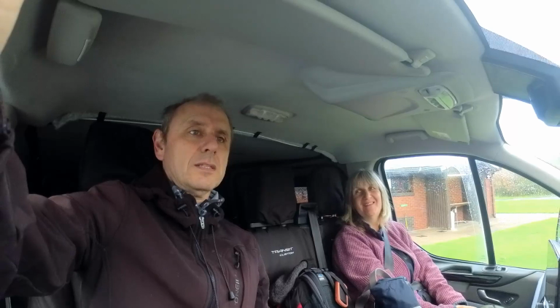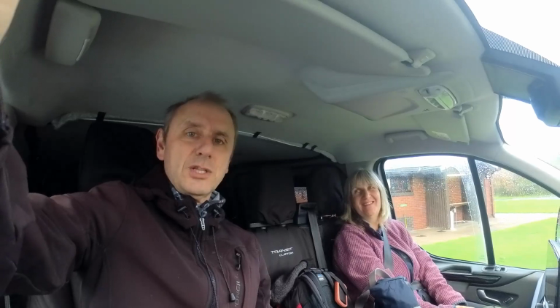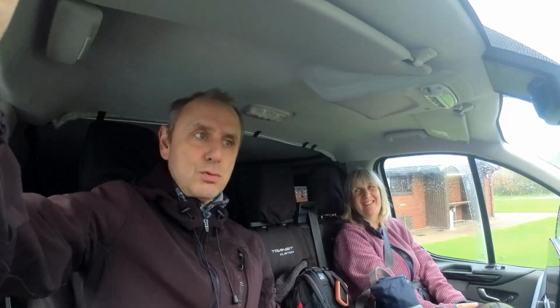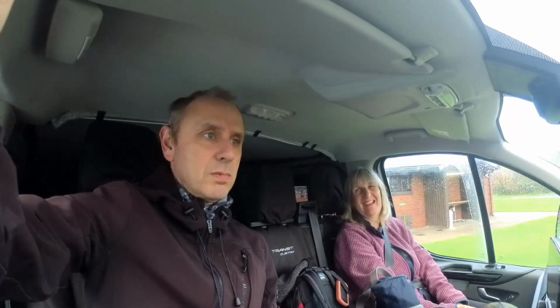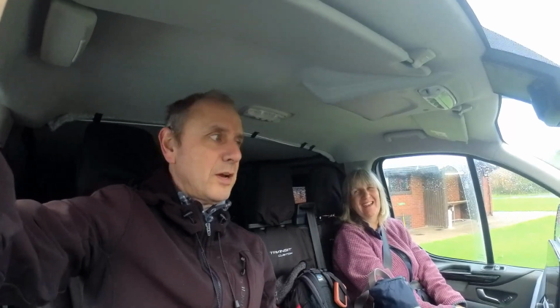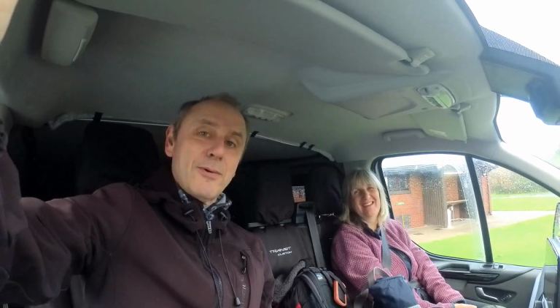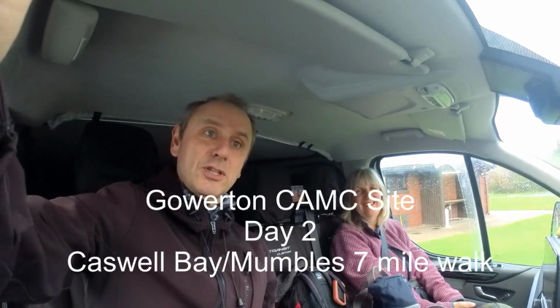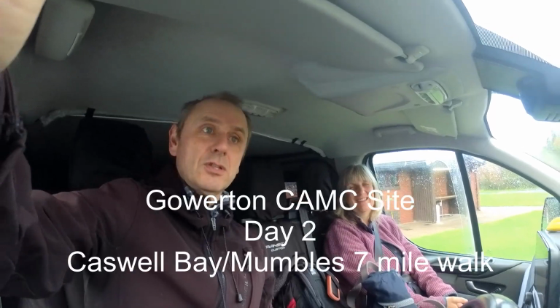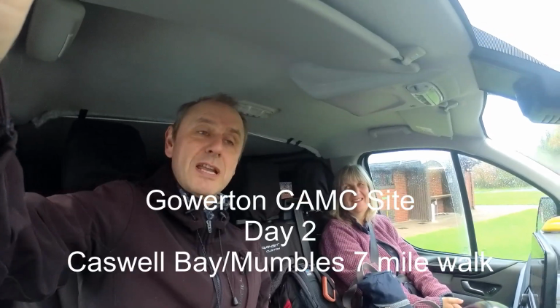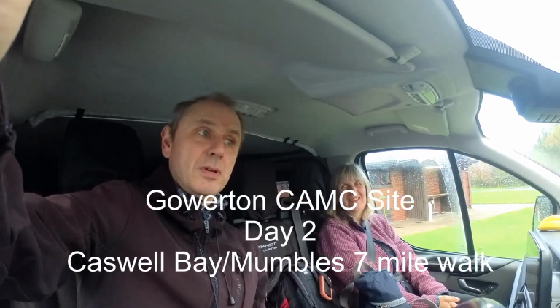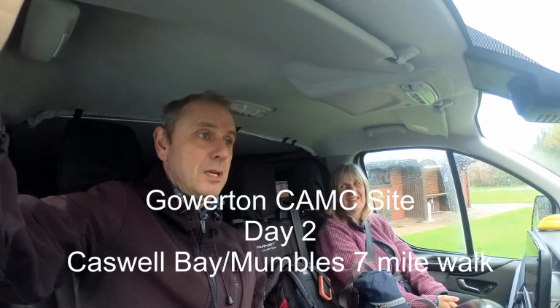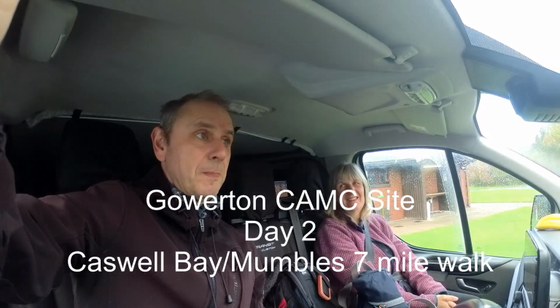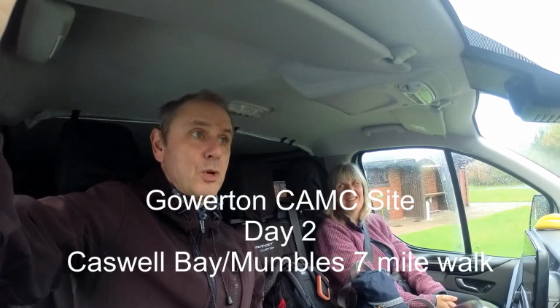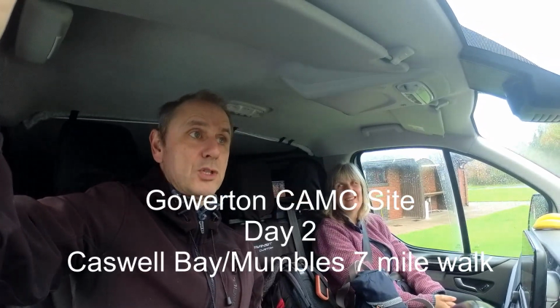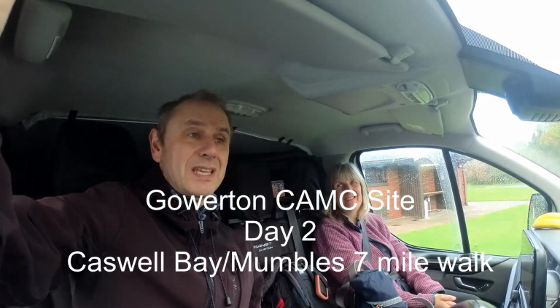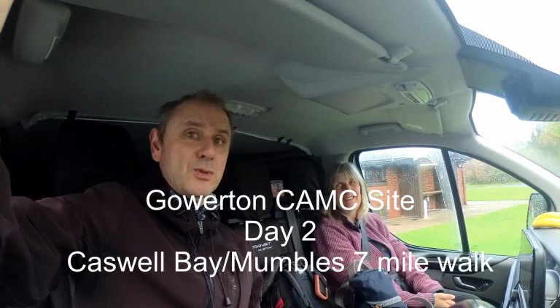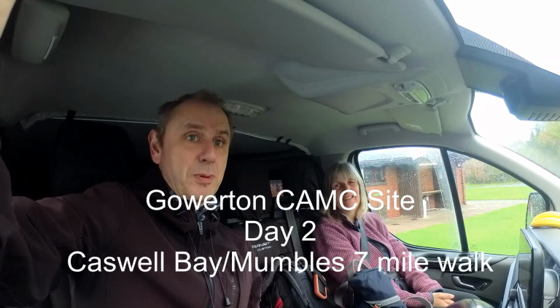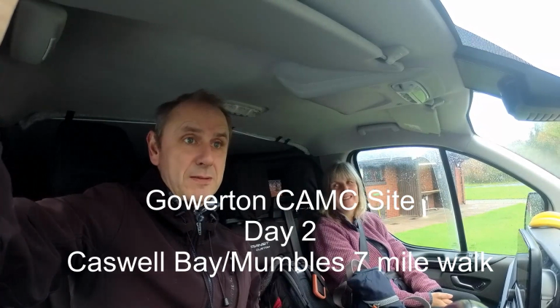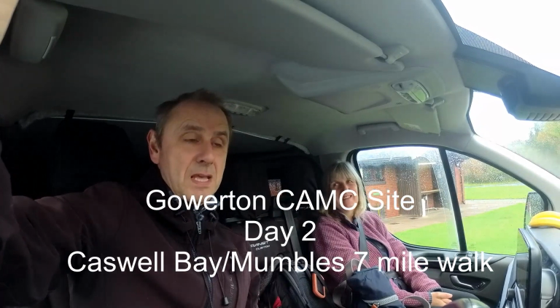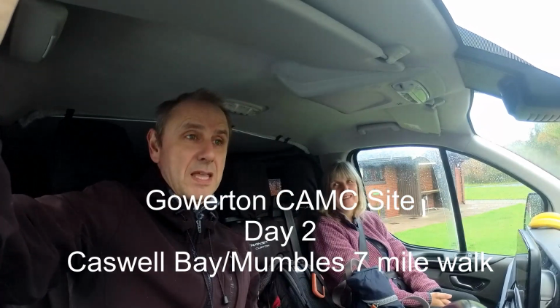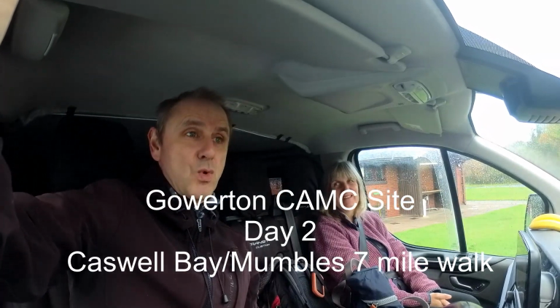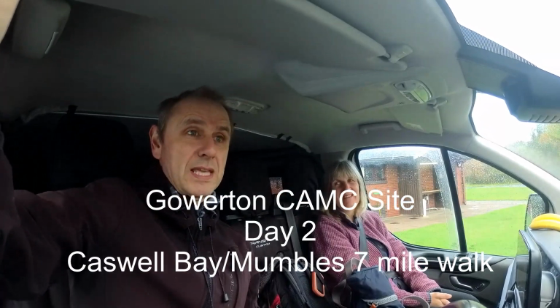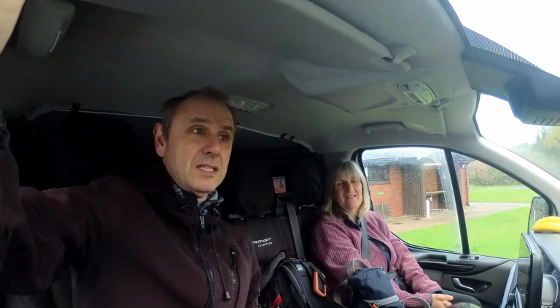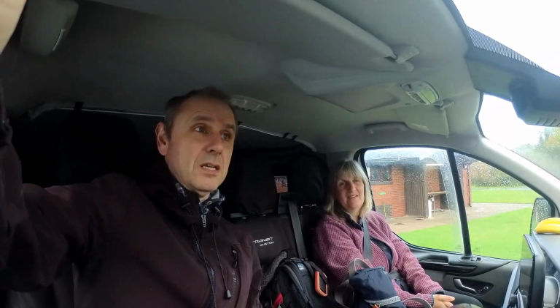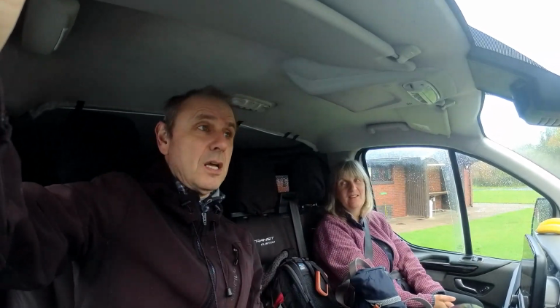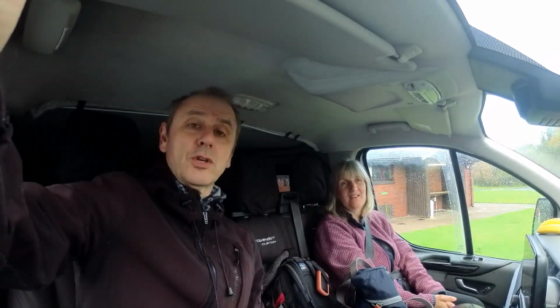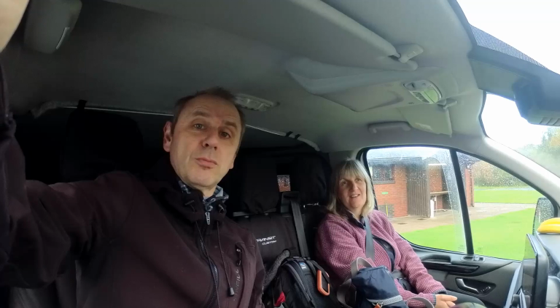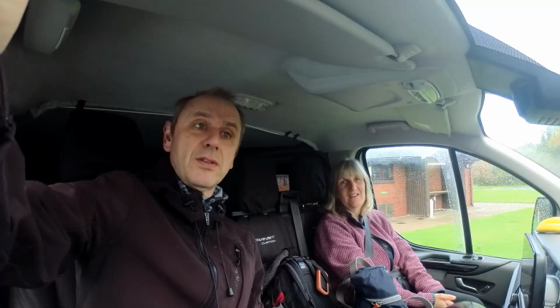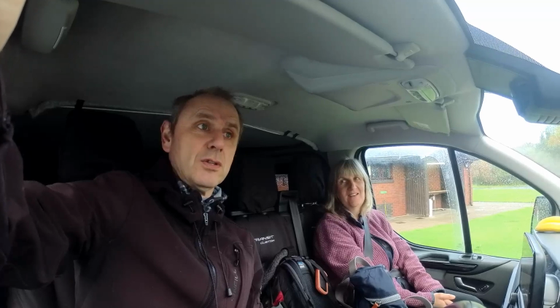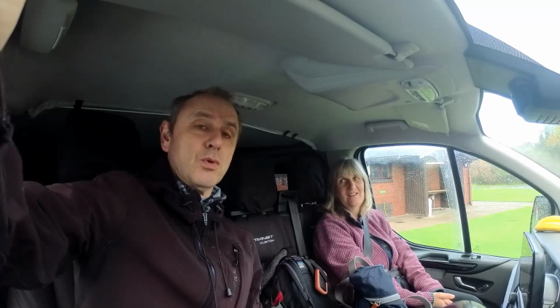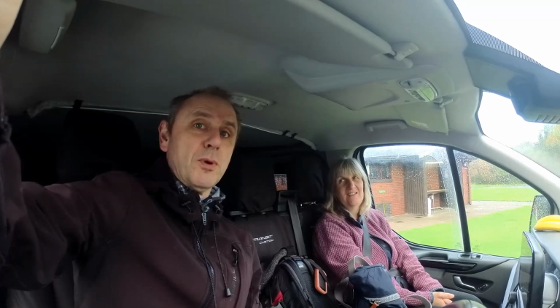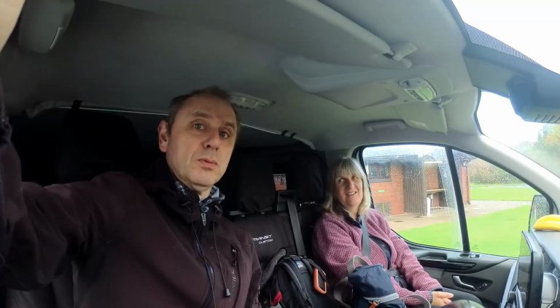Day two of our Gowerton trip. We're going to Caswell Bay and then walking east along the coastal path towards the Mumbles.